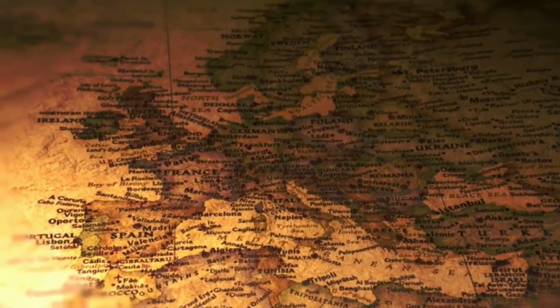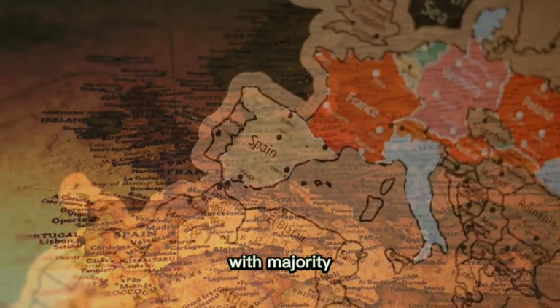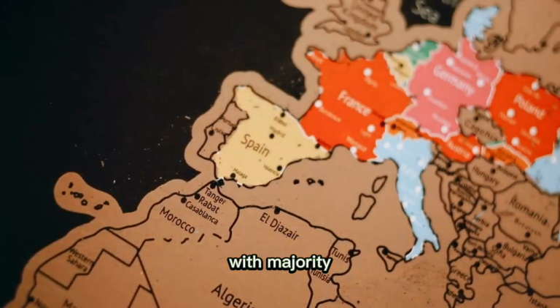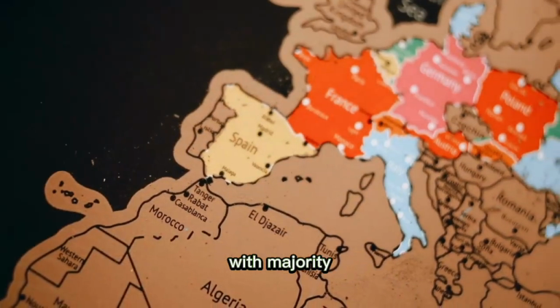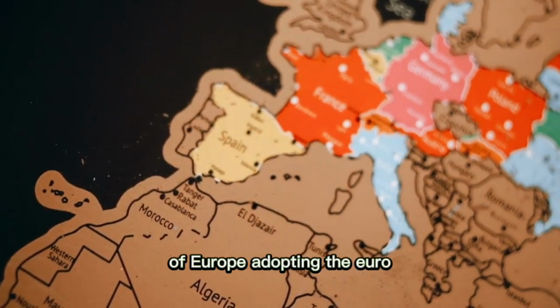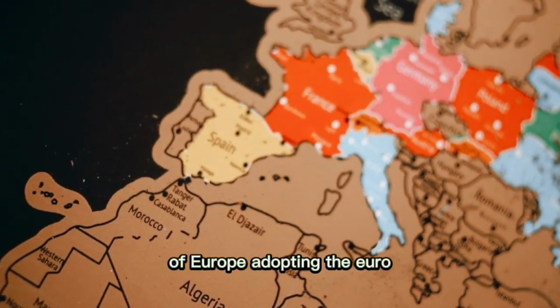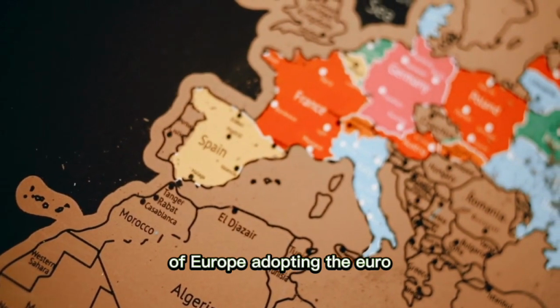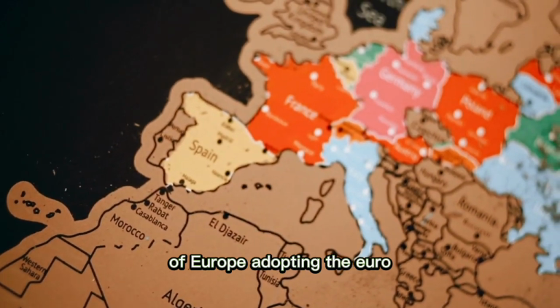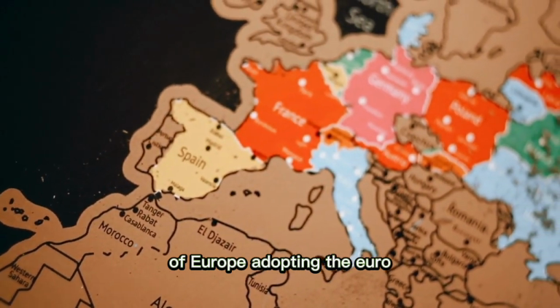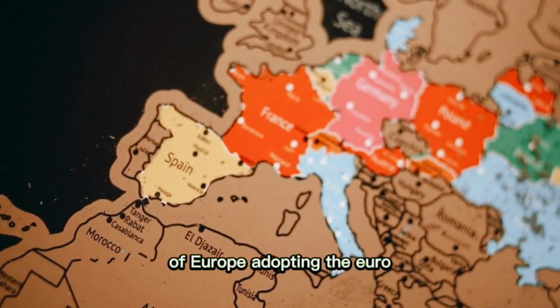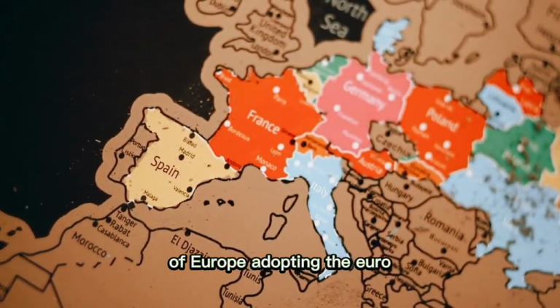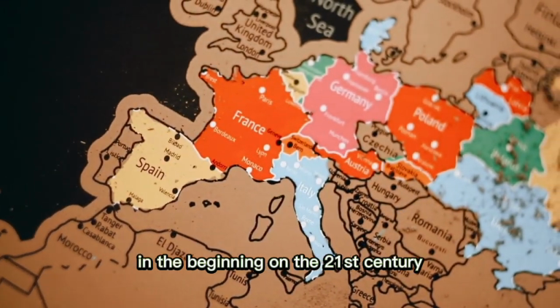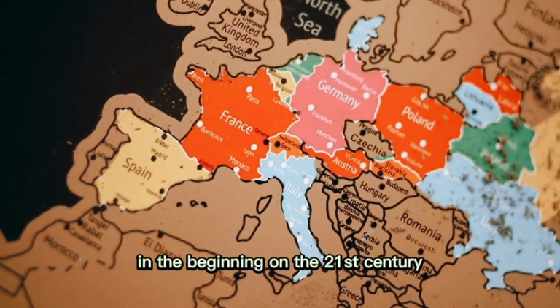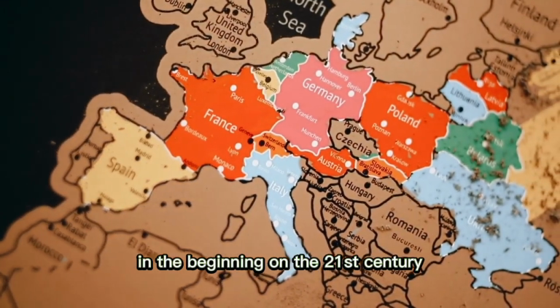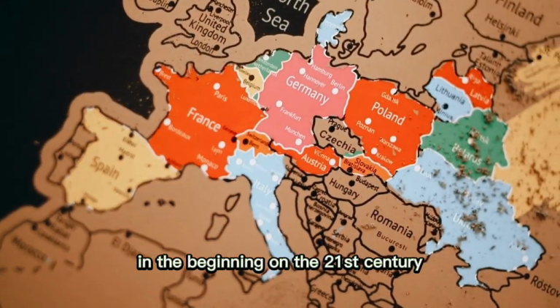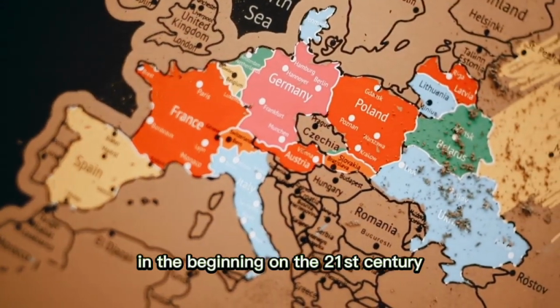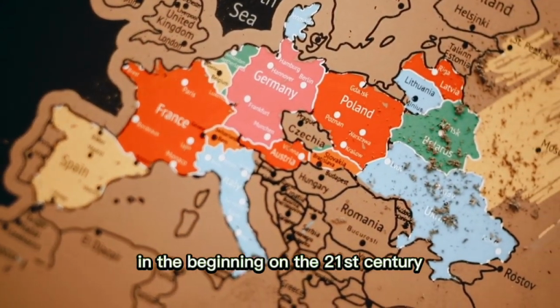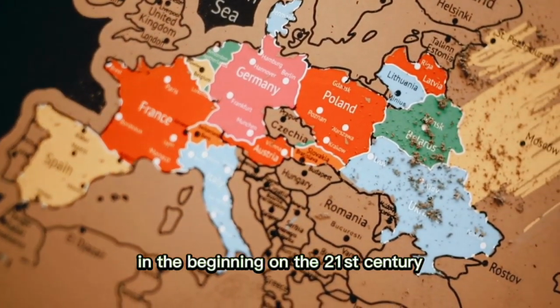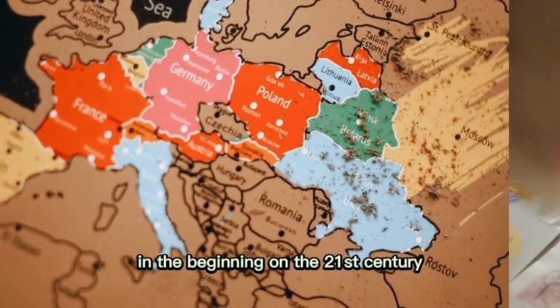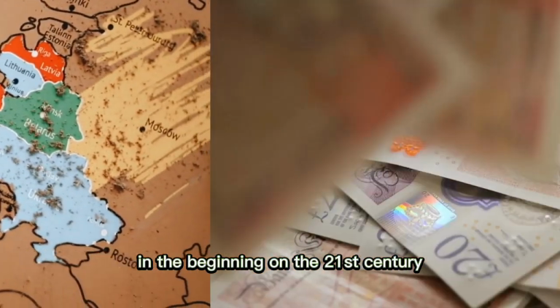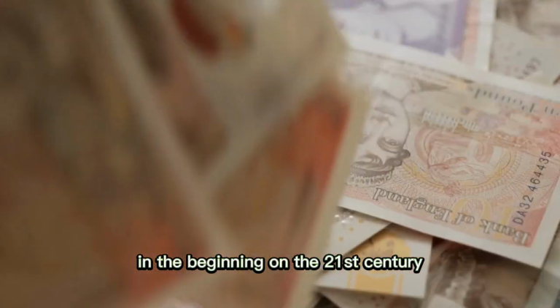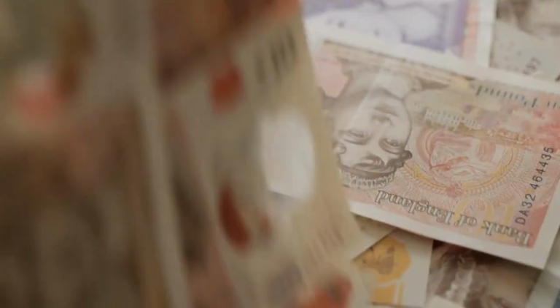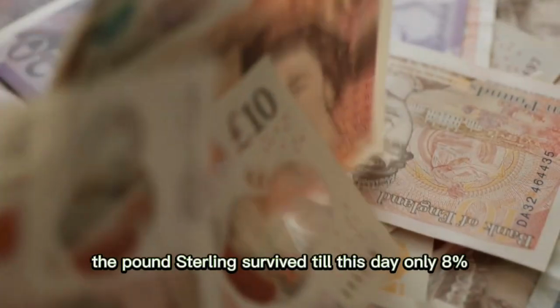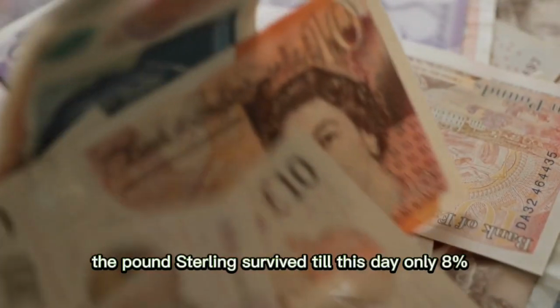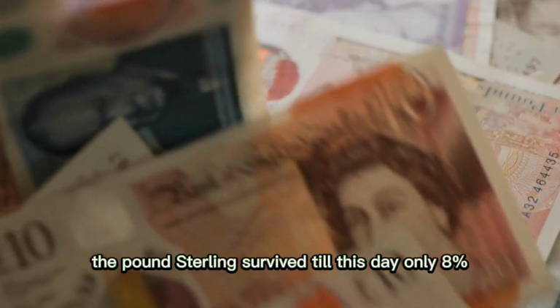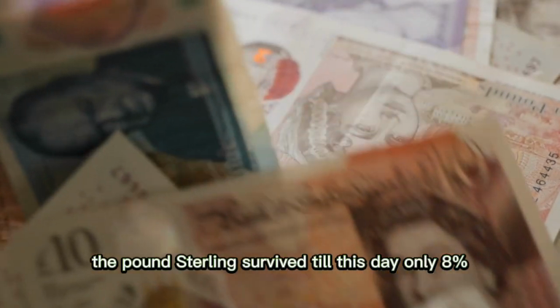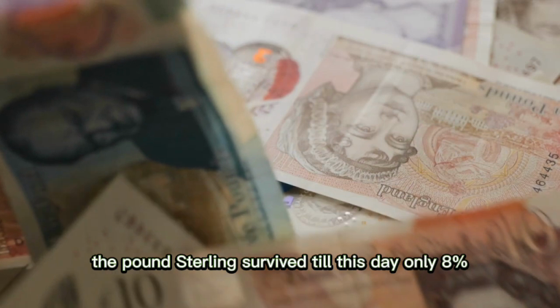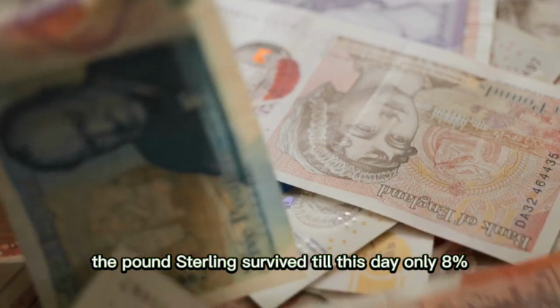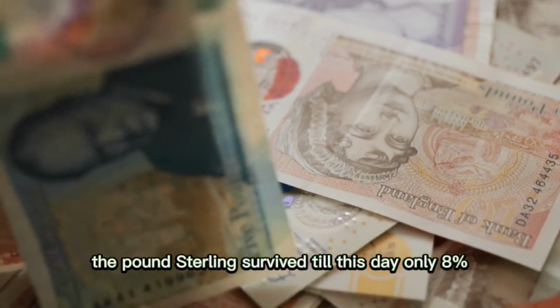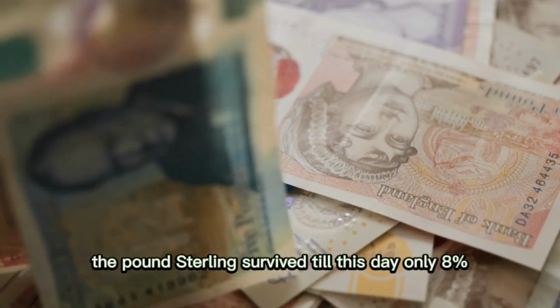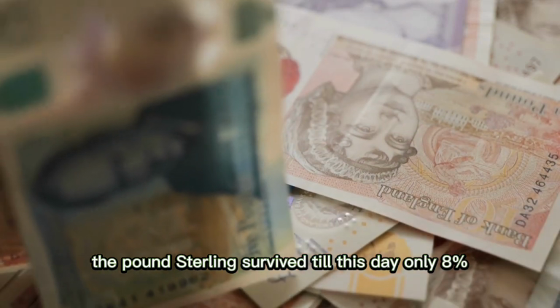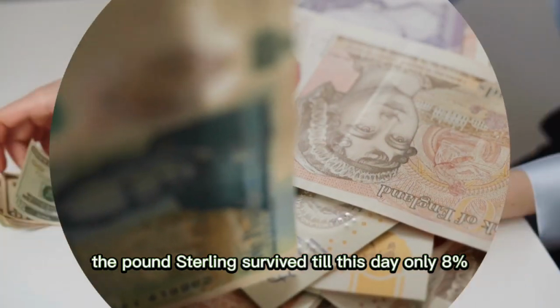With the majority of Europe adopting the euro at the beginning of the 21st century, the pound sterling survived till this day.